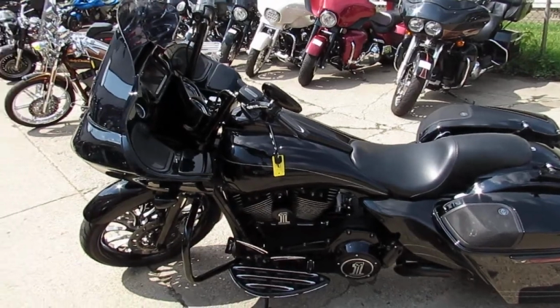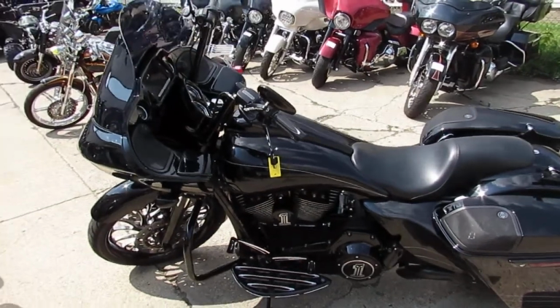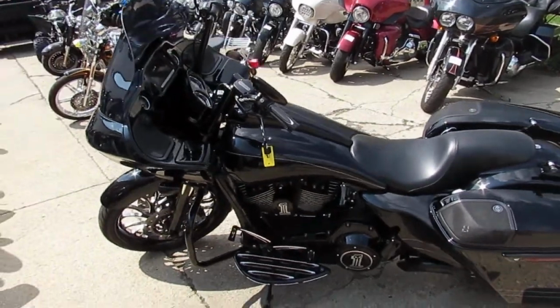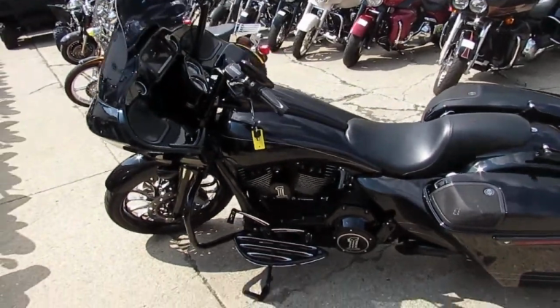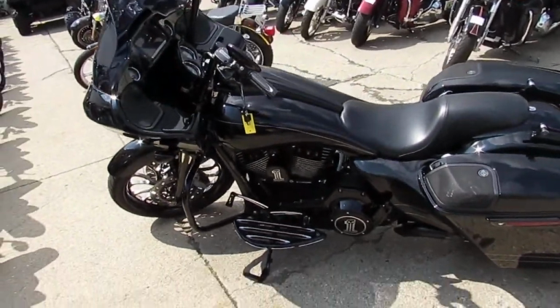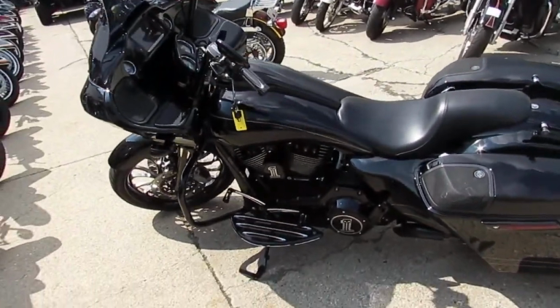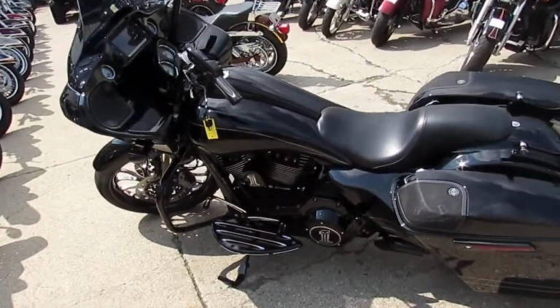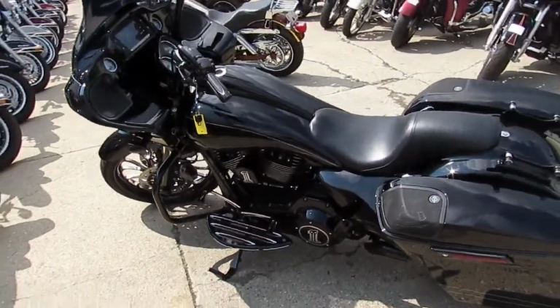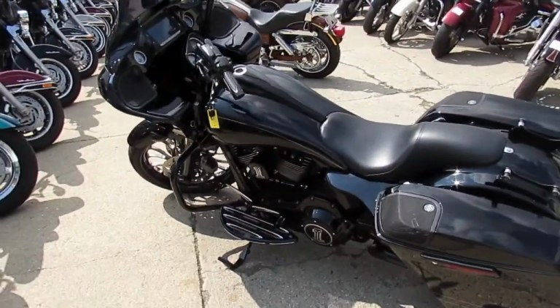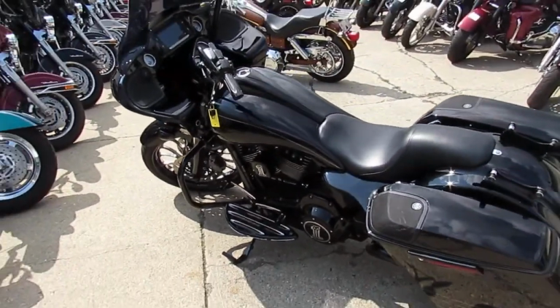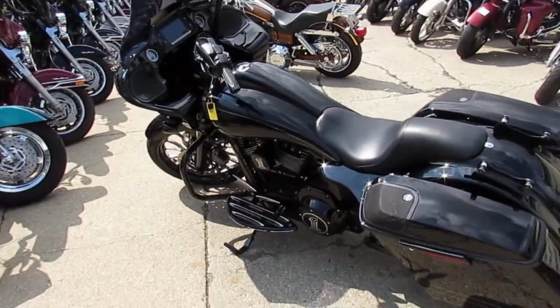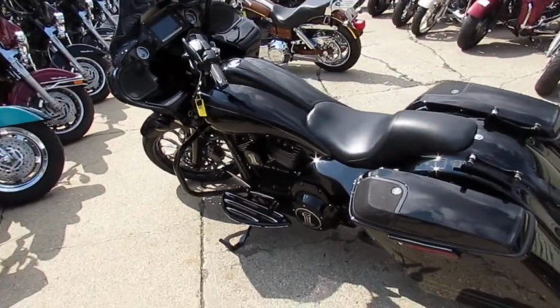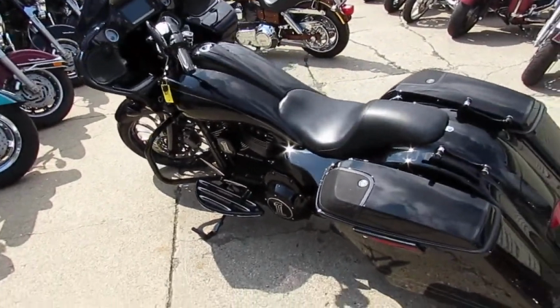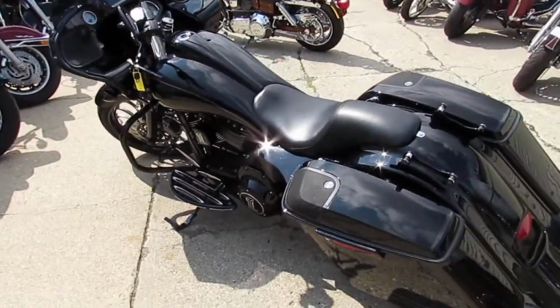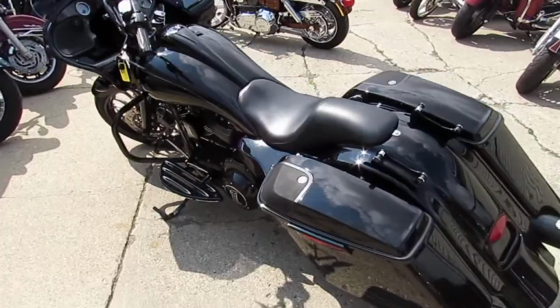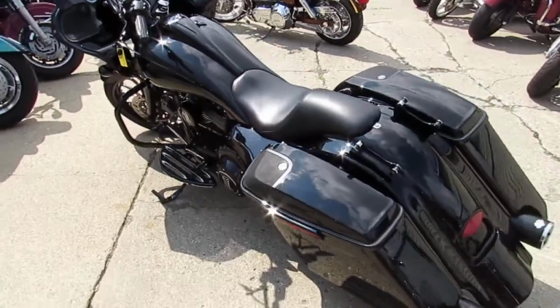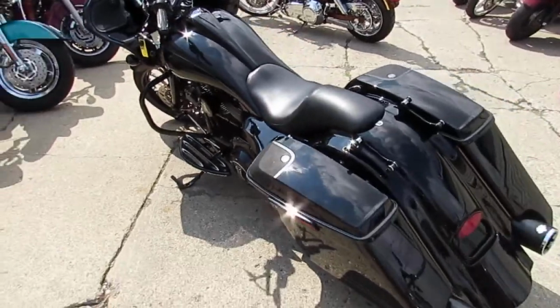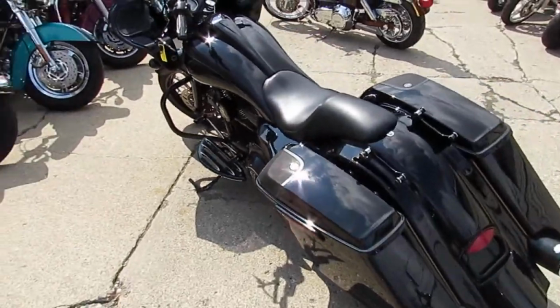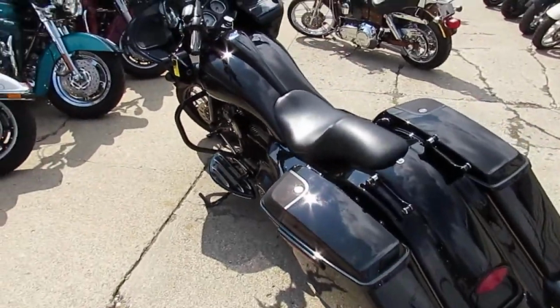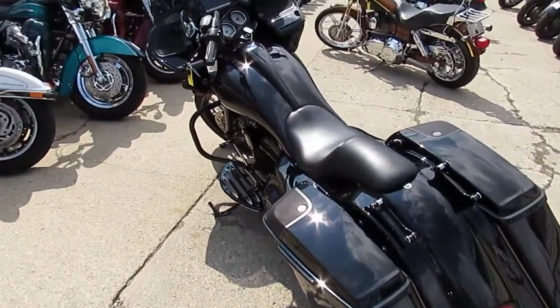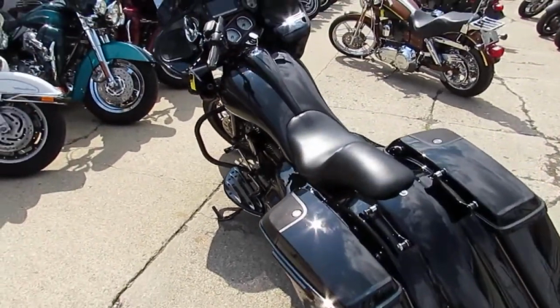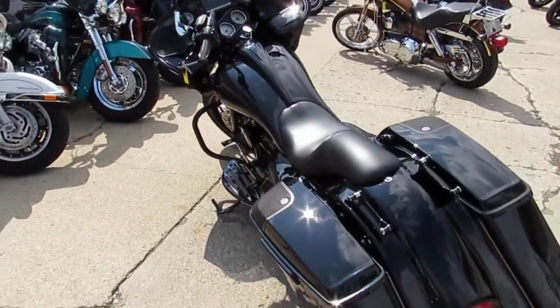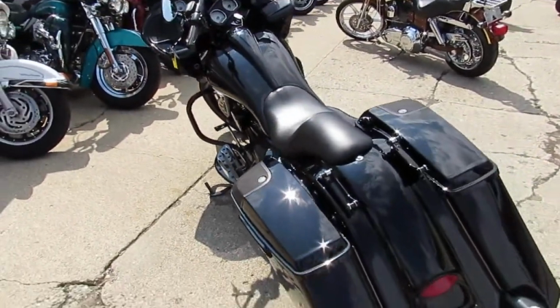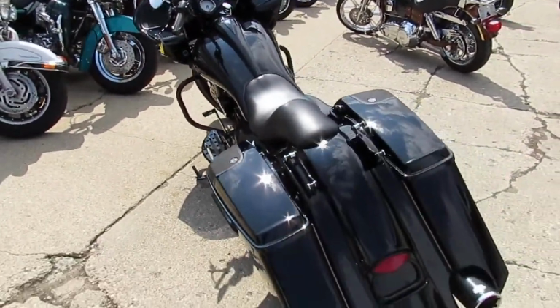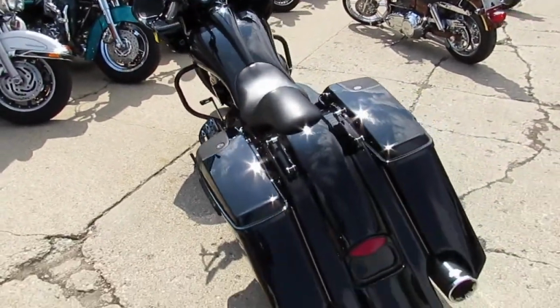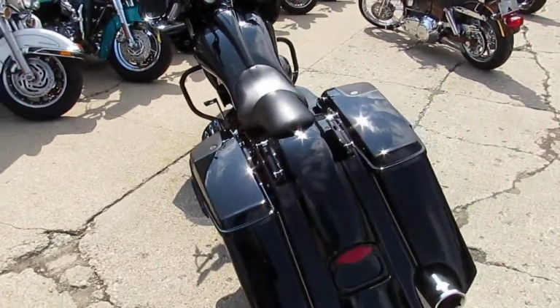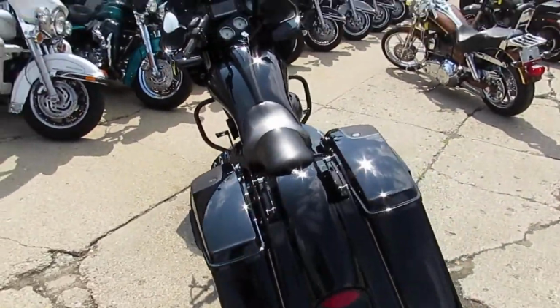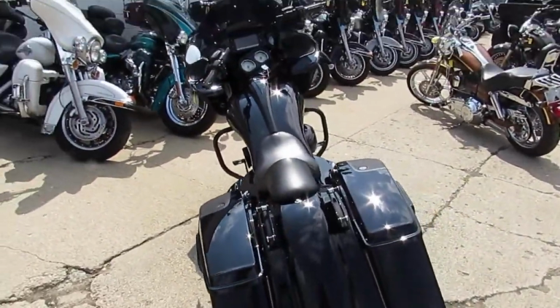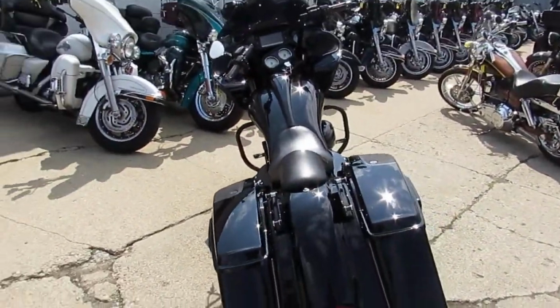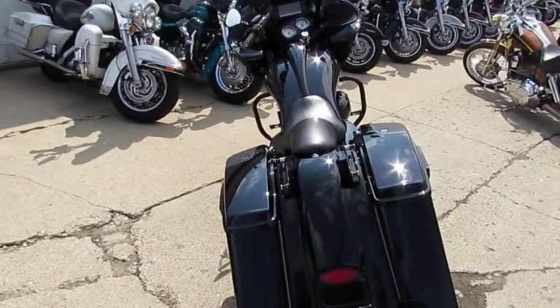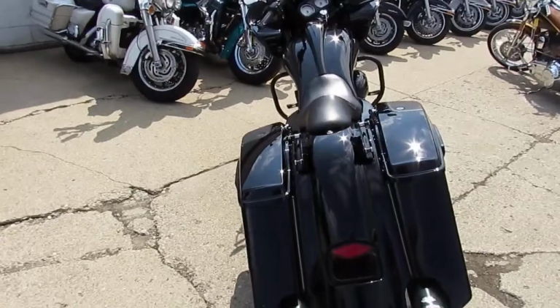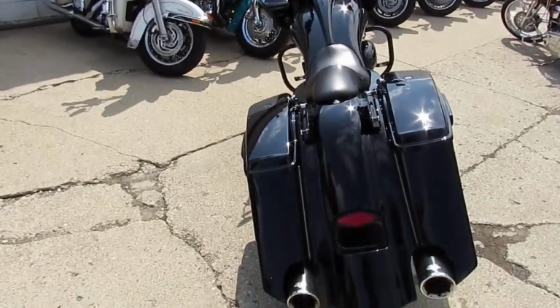Hey guys, it's ApprovalPowerSports.com here. Andrew and Jimmy out doing some videos. It's 80 degrees out, 1st of August — lots of riding season — and I got a real special one here I want to show you guys.